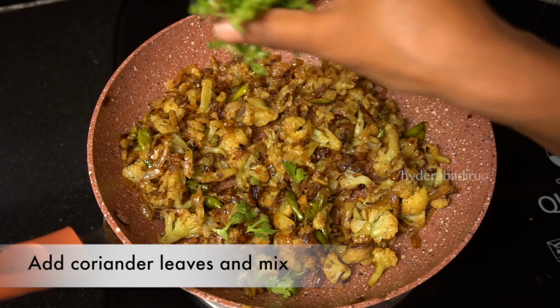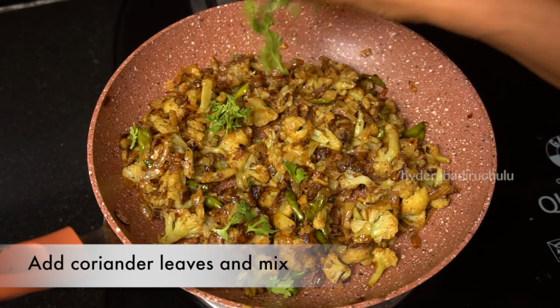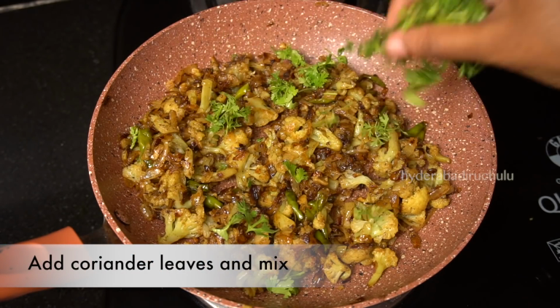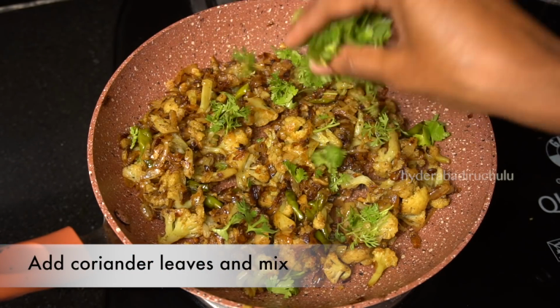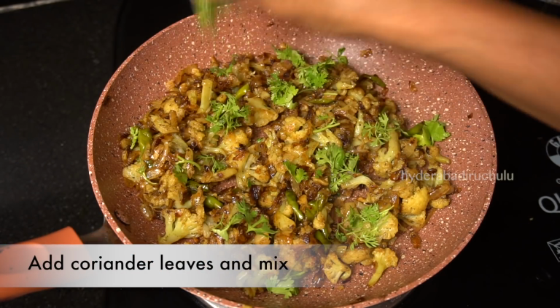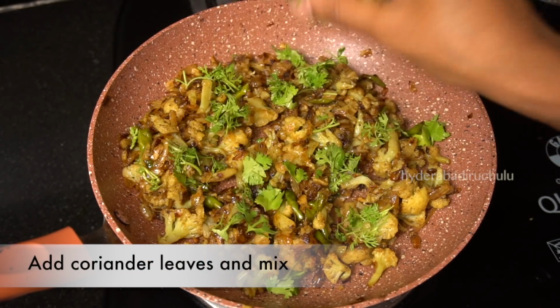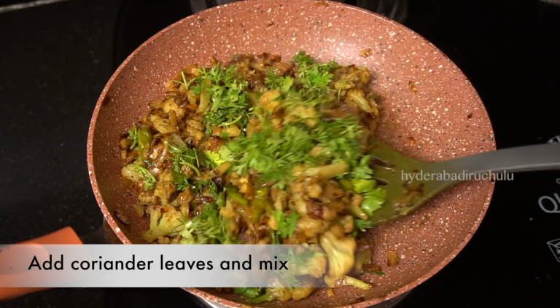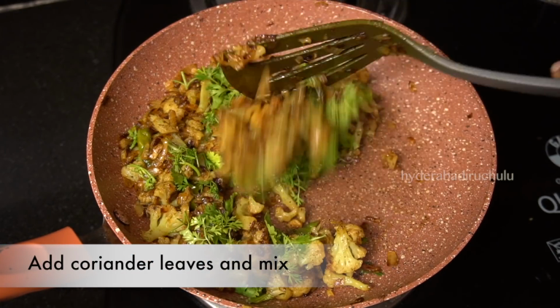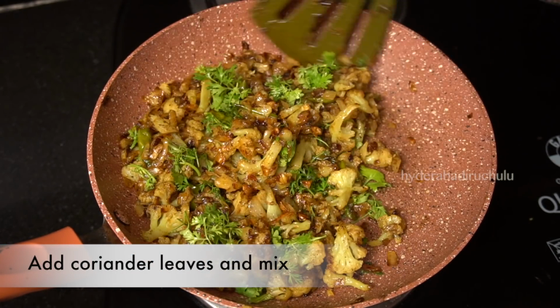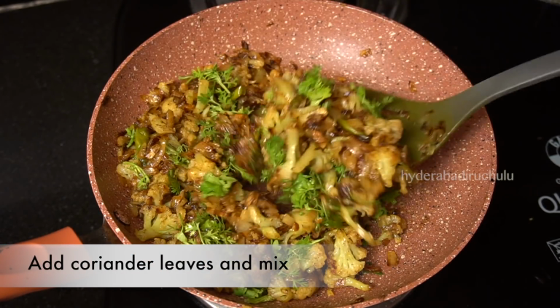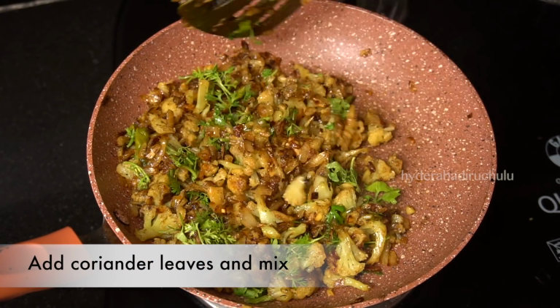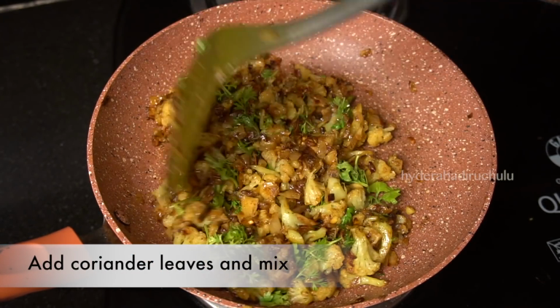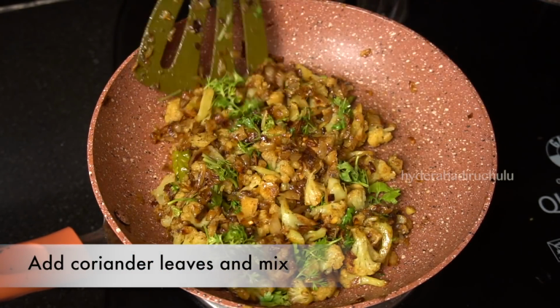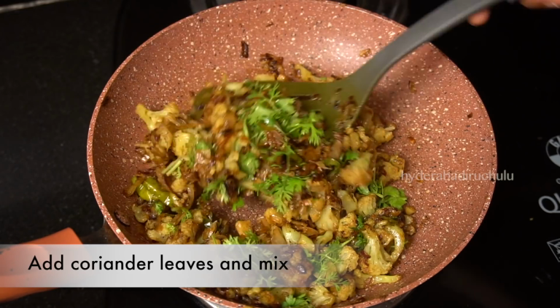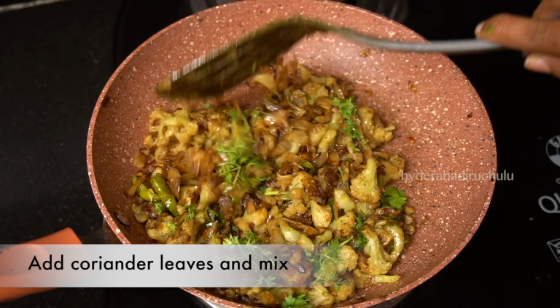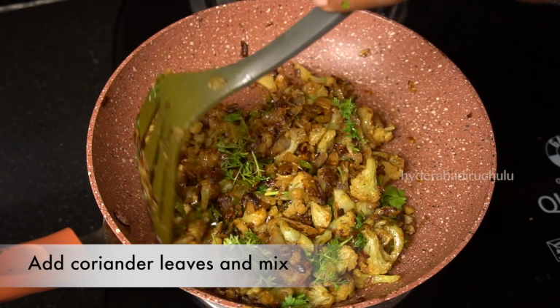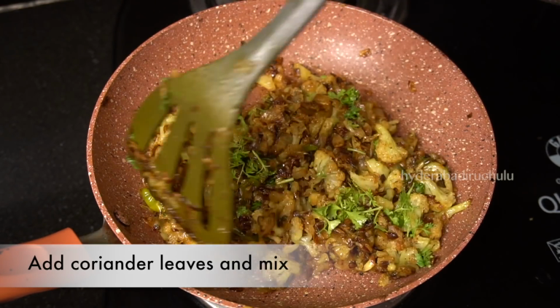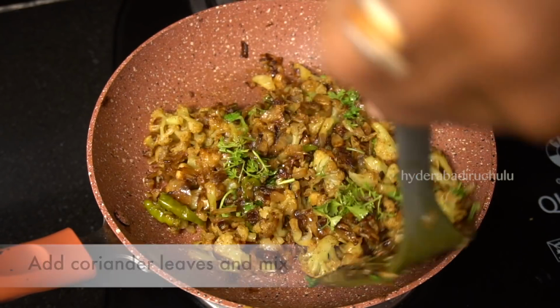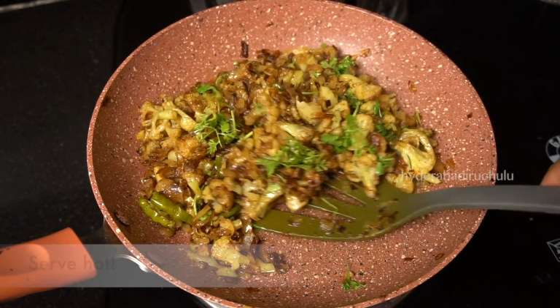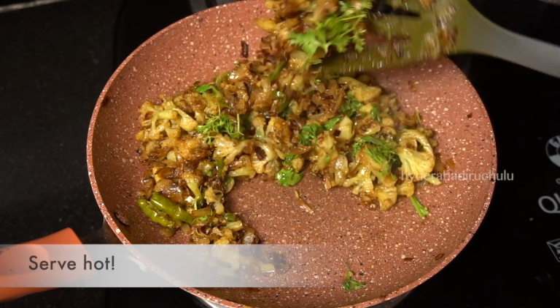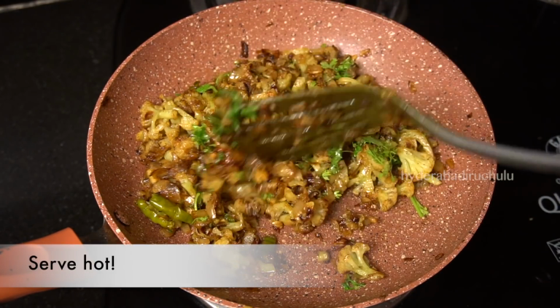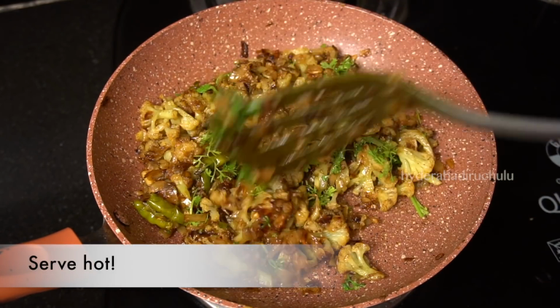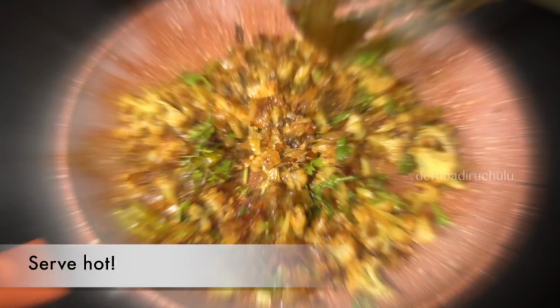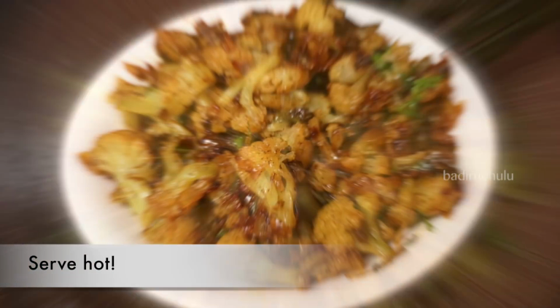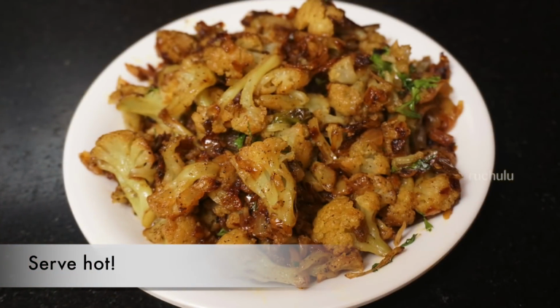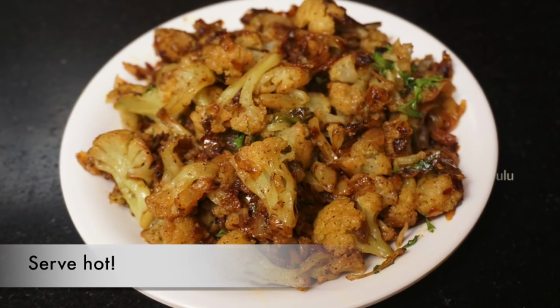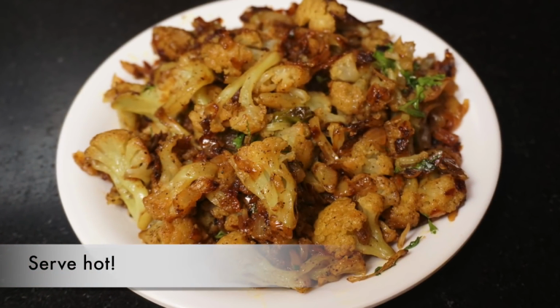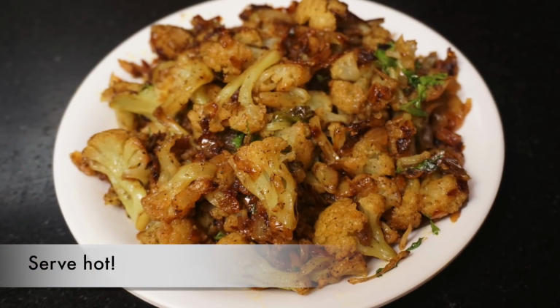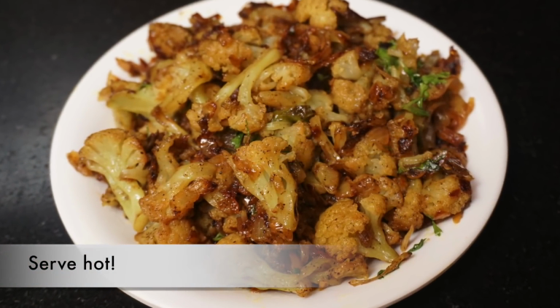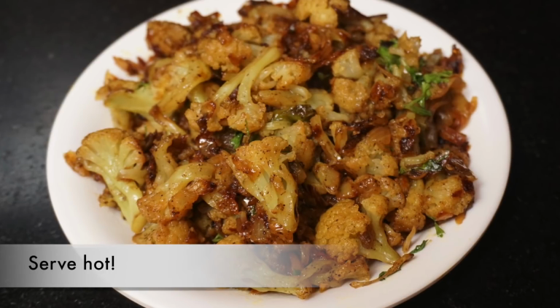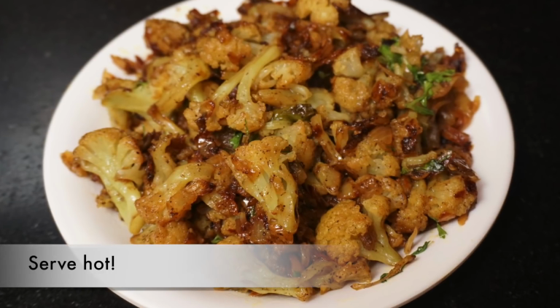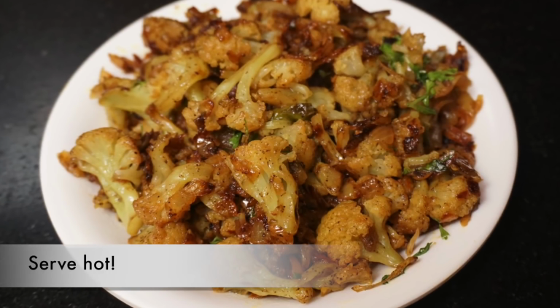Let's try it. How tasty and healthy! Cauliflower pepper fry is ready. You can taste it too.